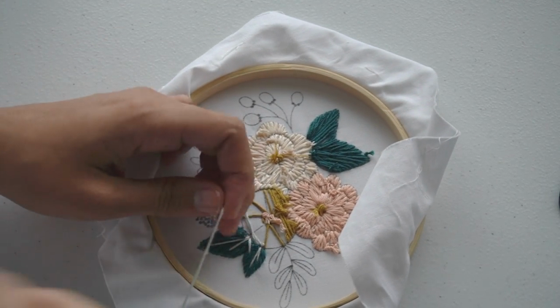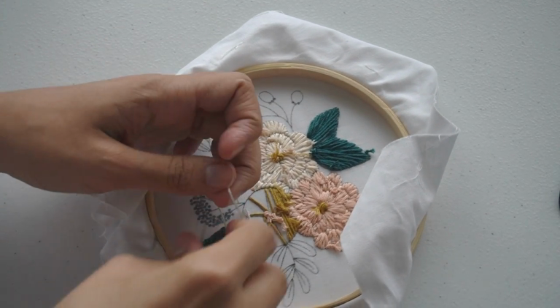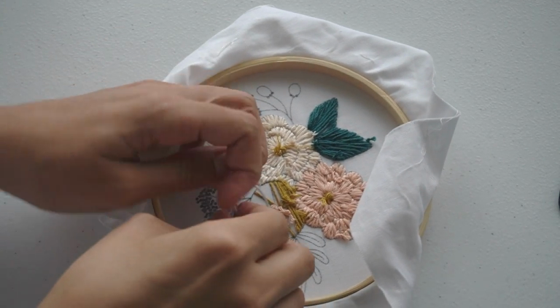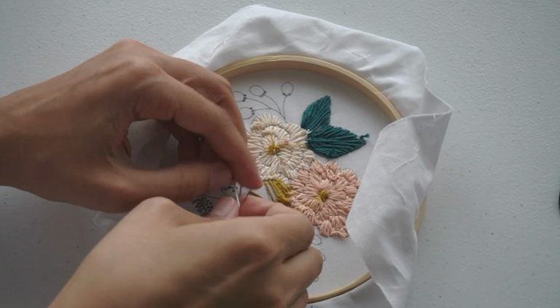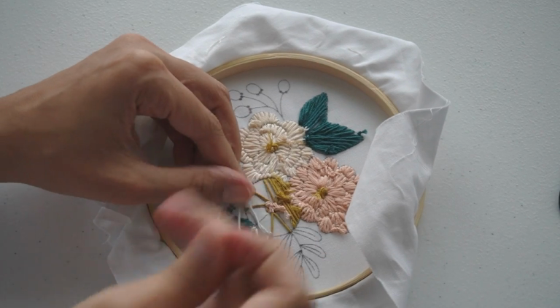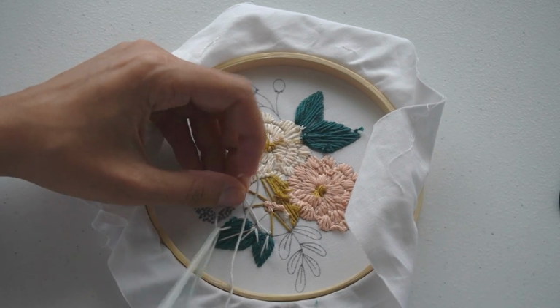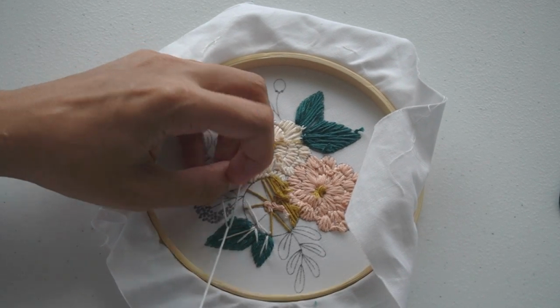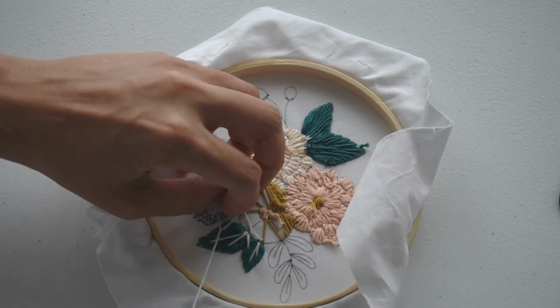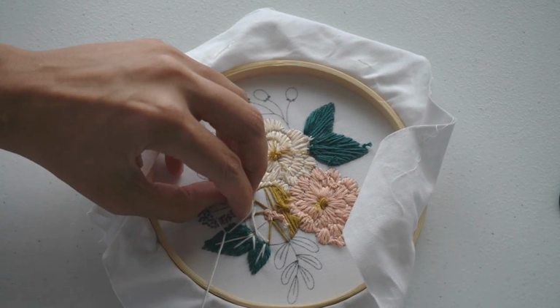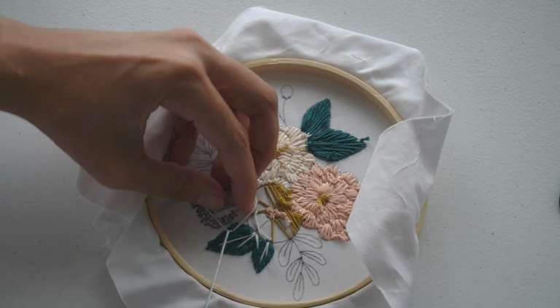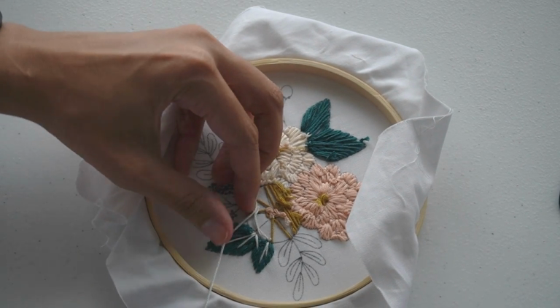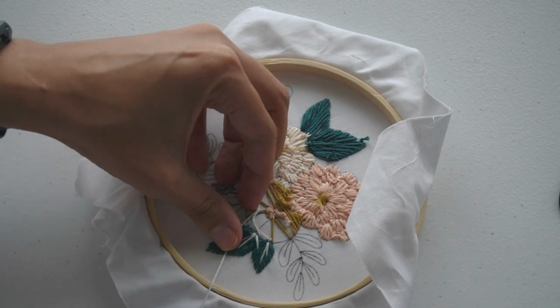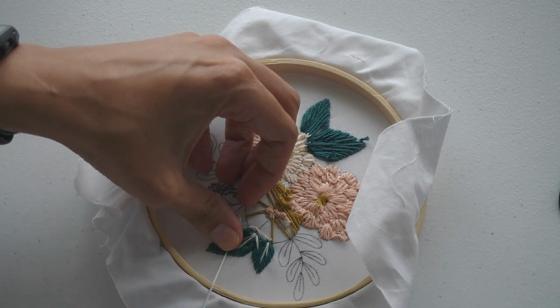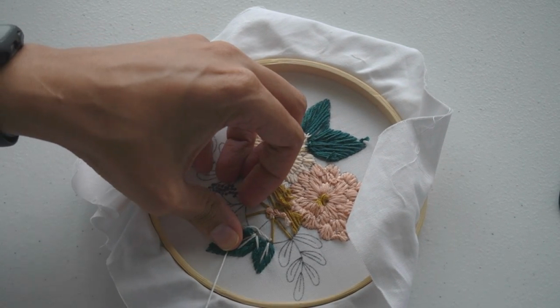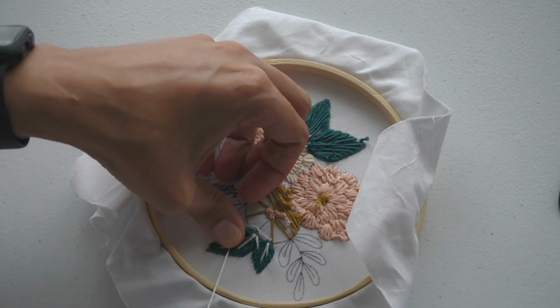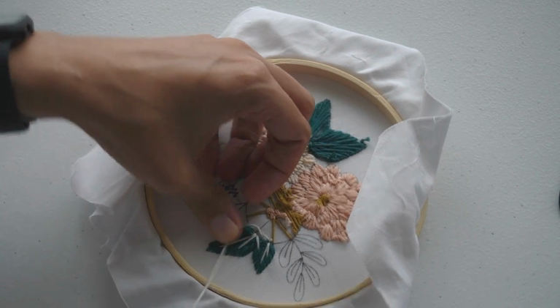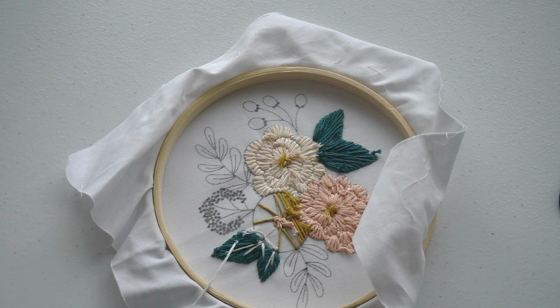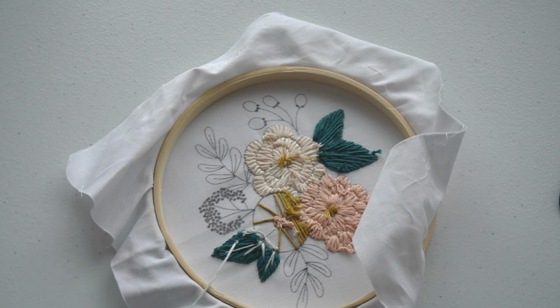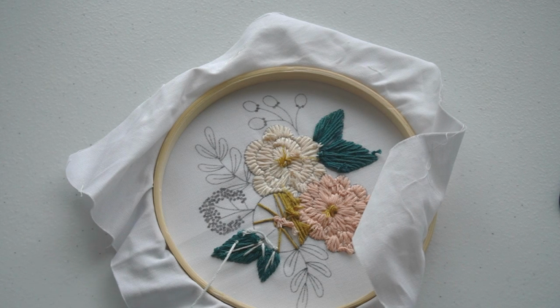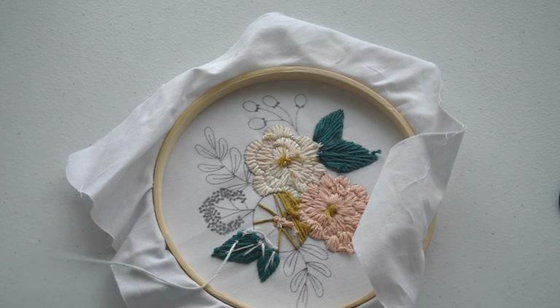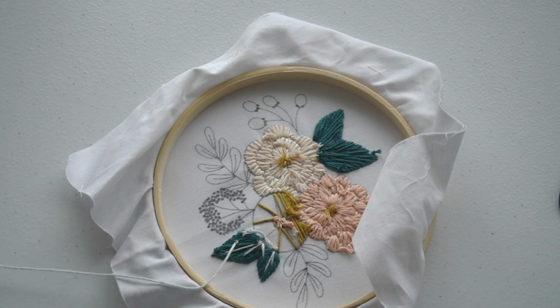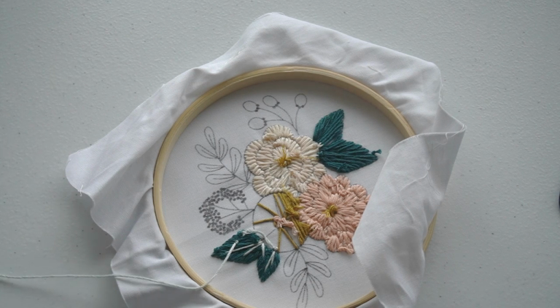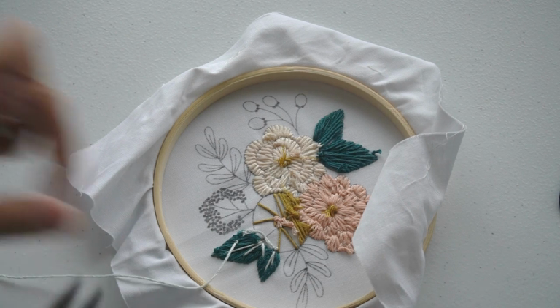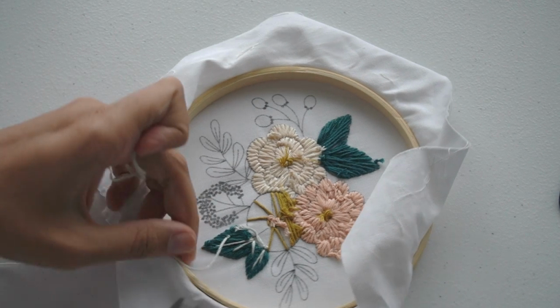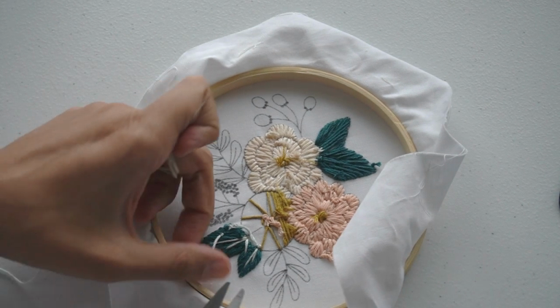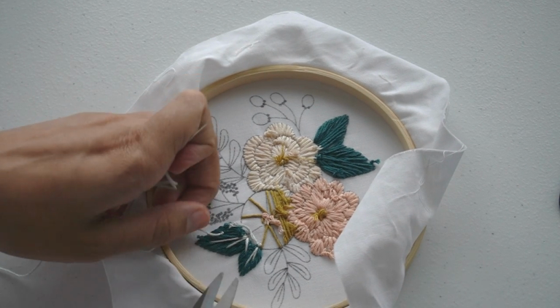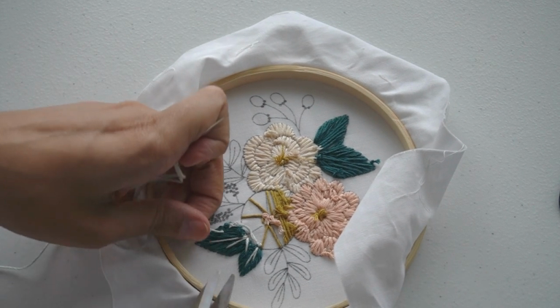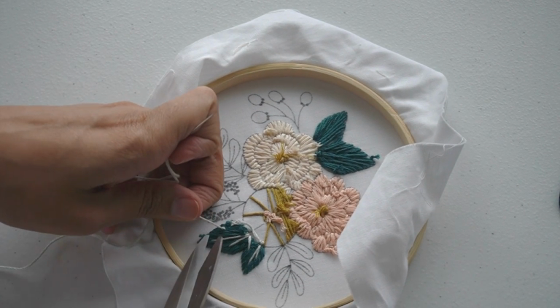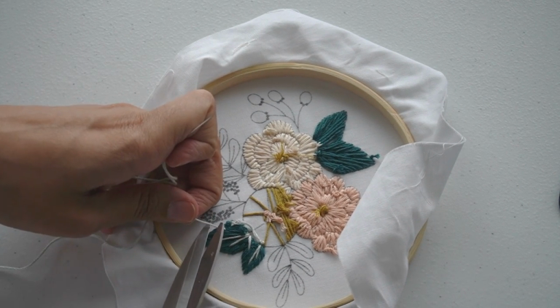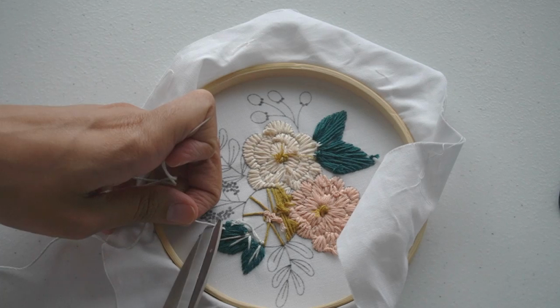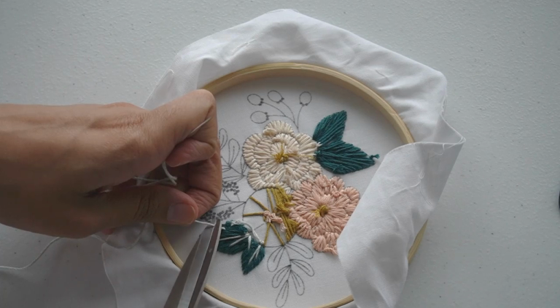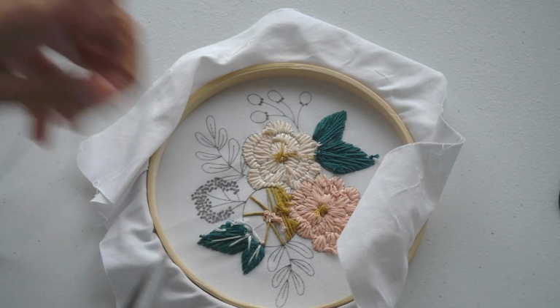With this kit, I was able to practice some stitches for a new project I have in mind. But if you're new and want to learn a new skill, I would definitely recommend it. I think for everything that you get at the price, it's worth giving it a try.